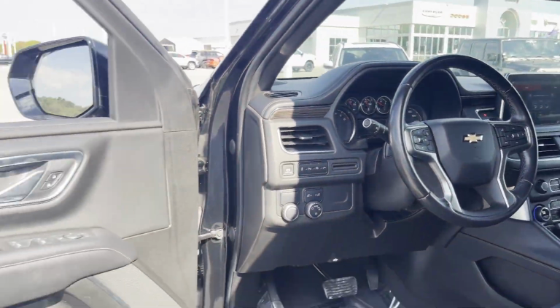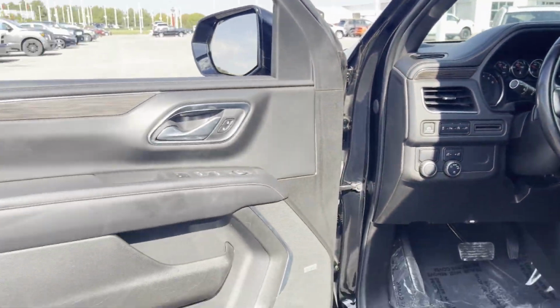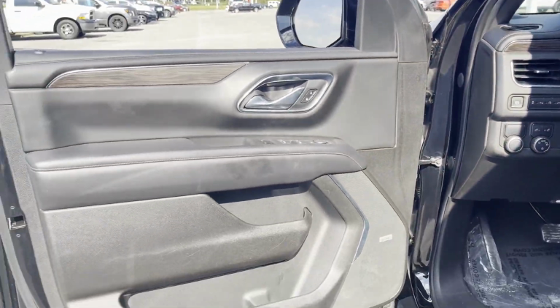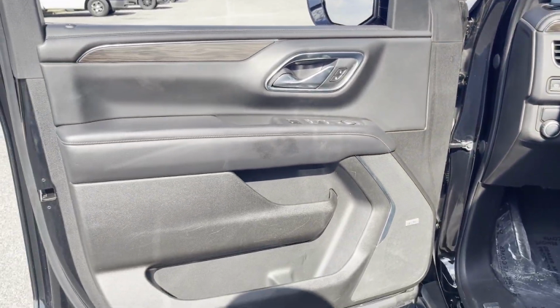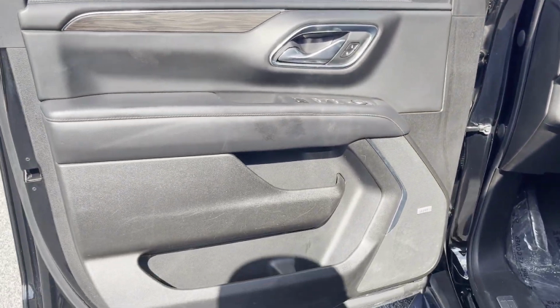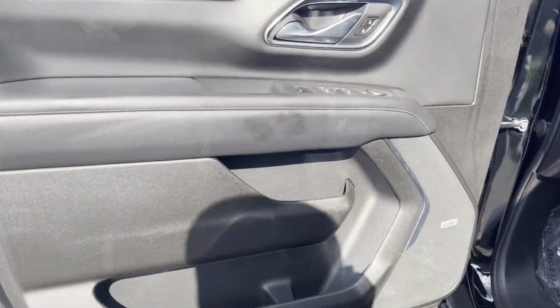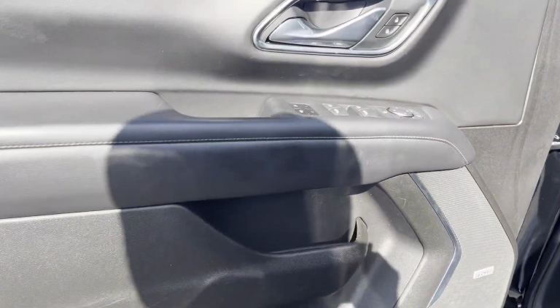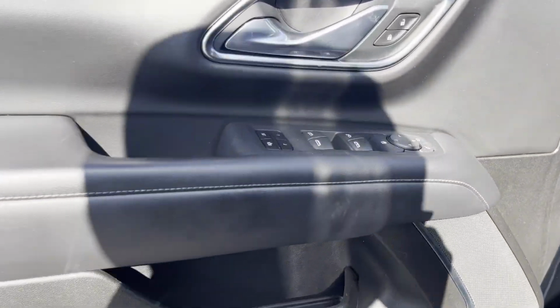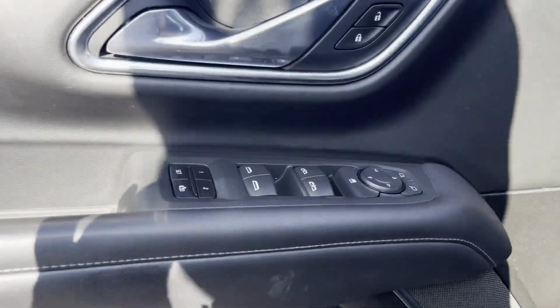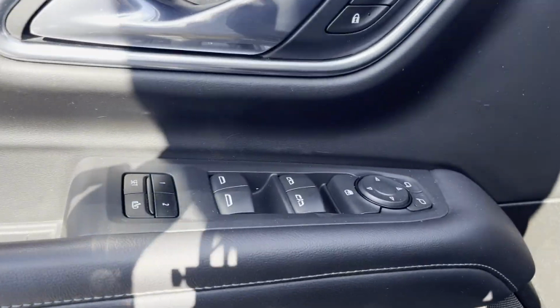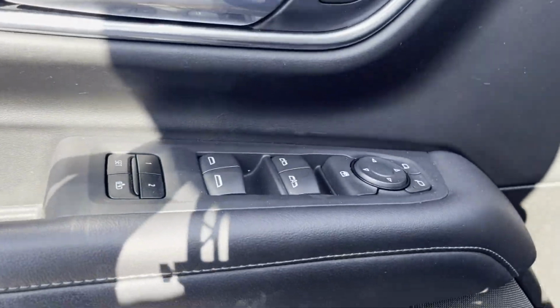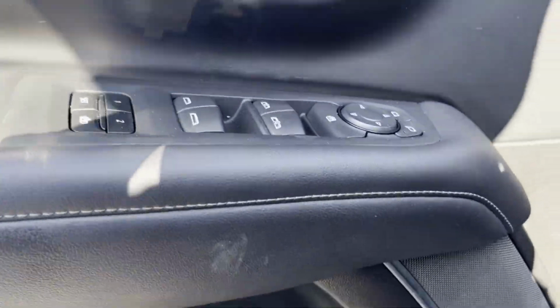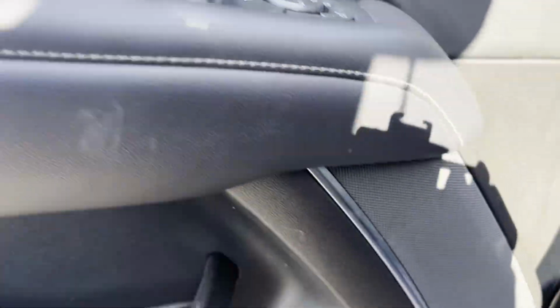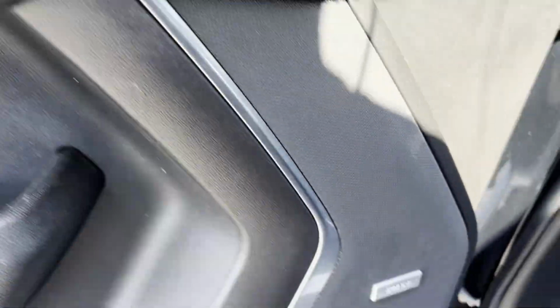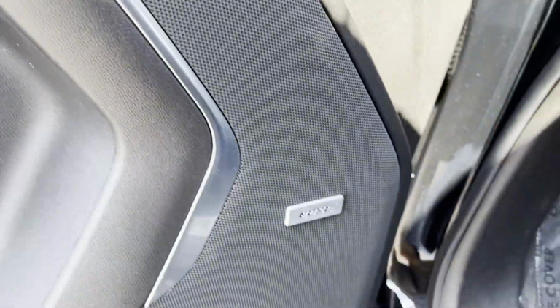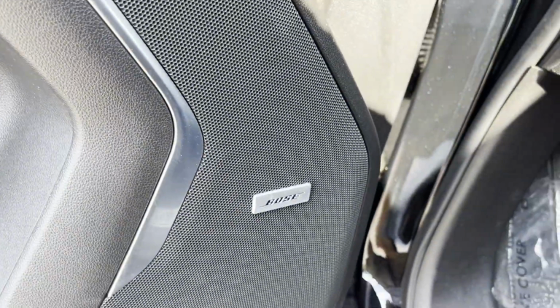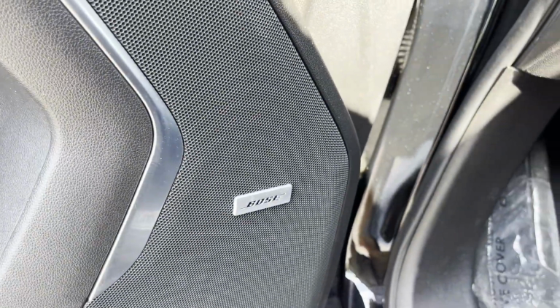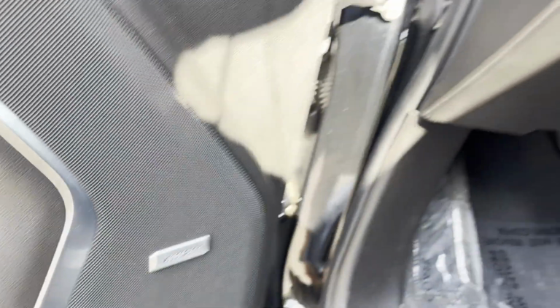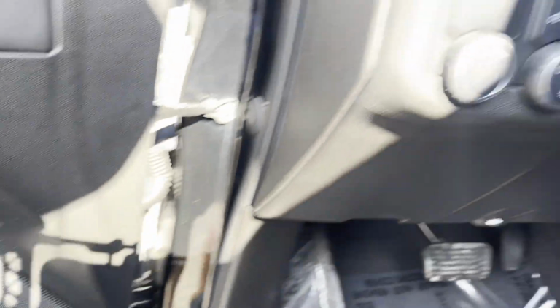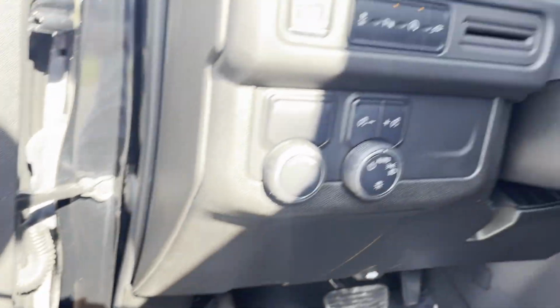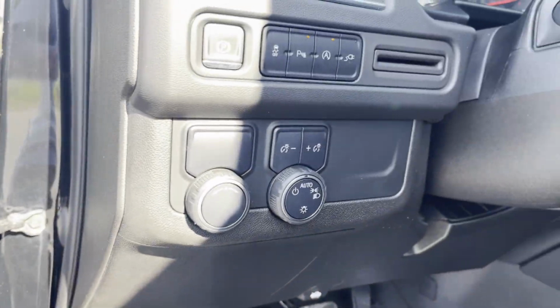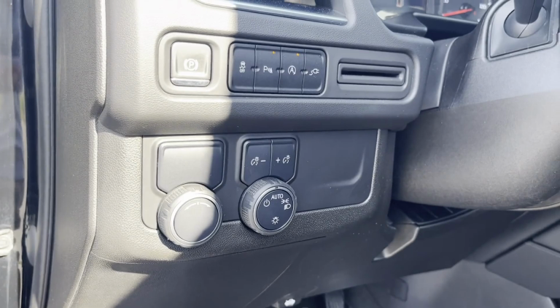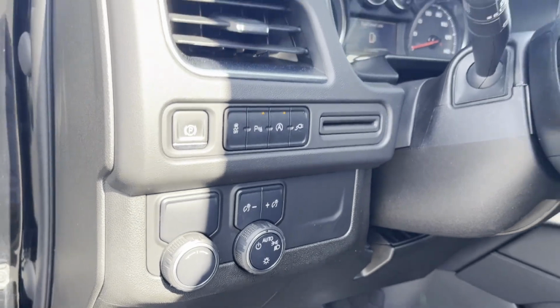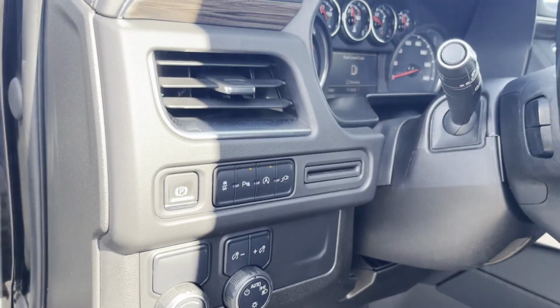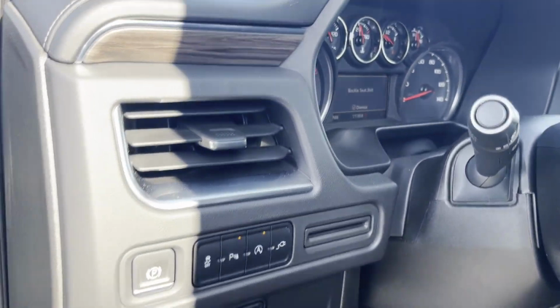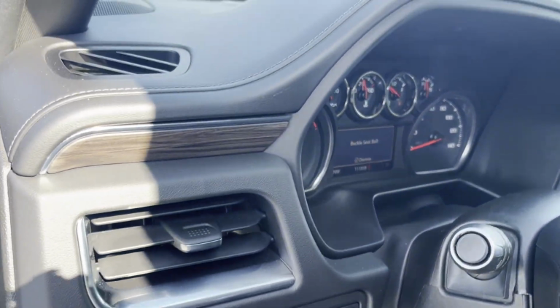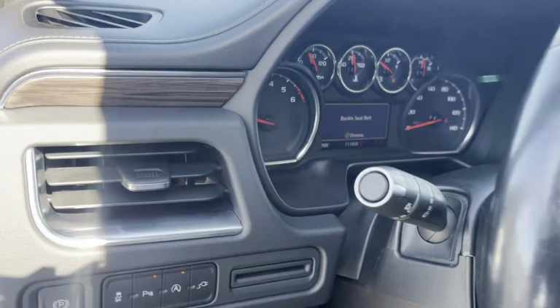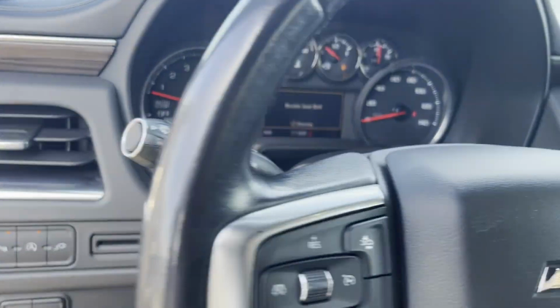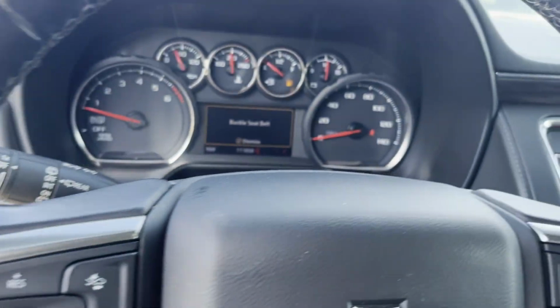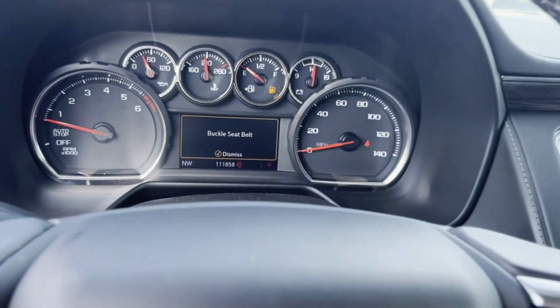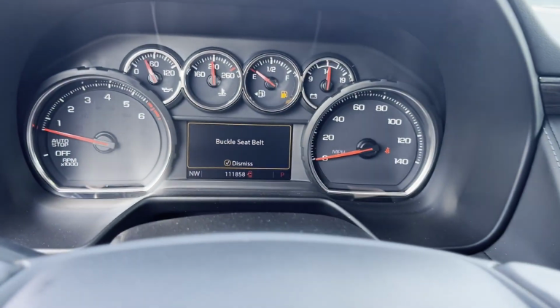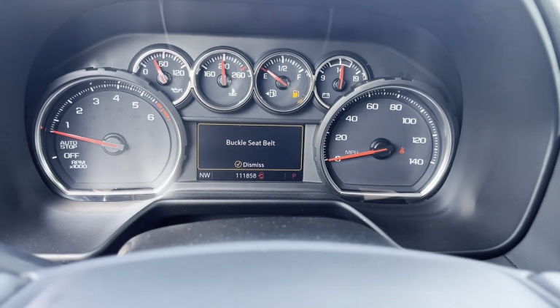Backup camera, passenger seat adjustable lumbar support, memory seat, tinted windows, rear air conditioning, running boards and or side steps, and power driver seat.